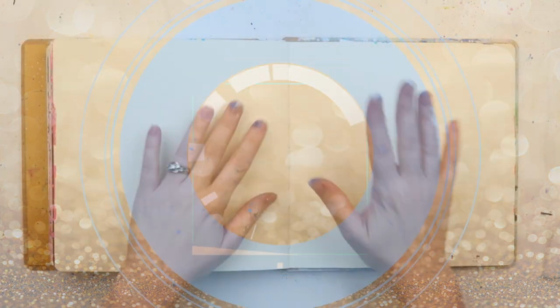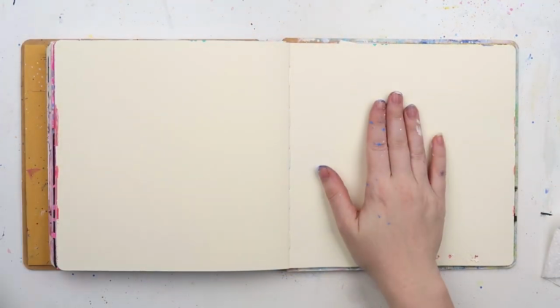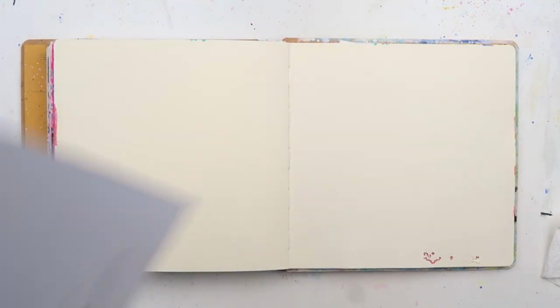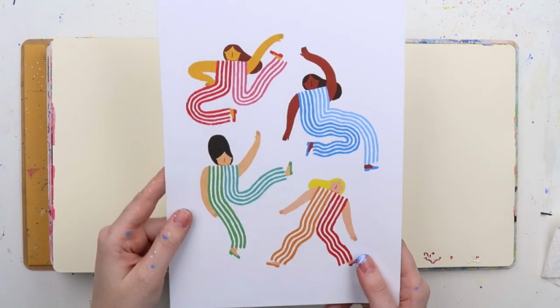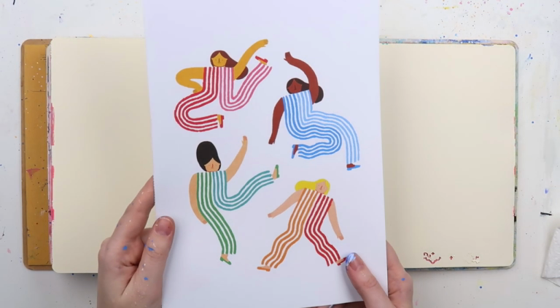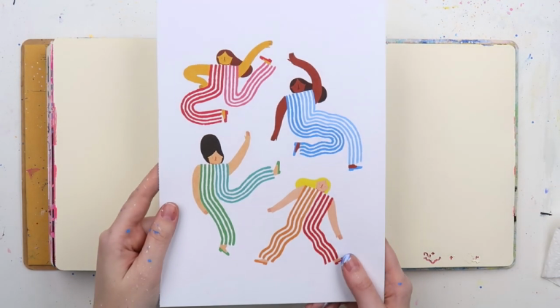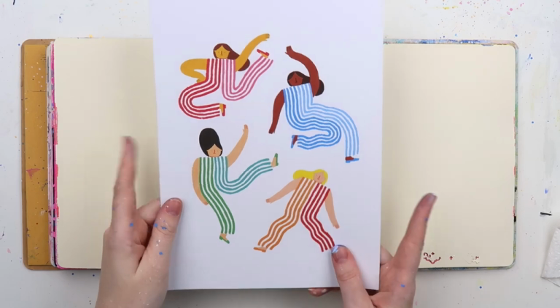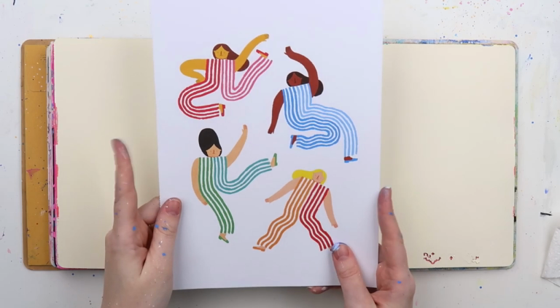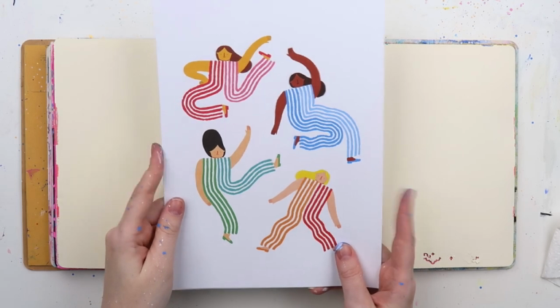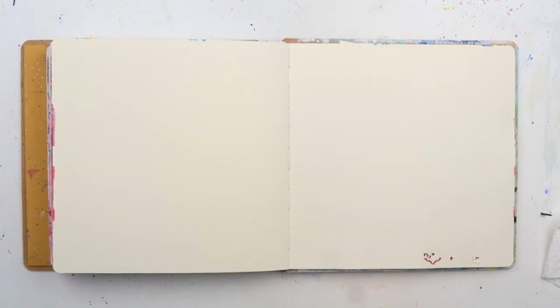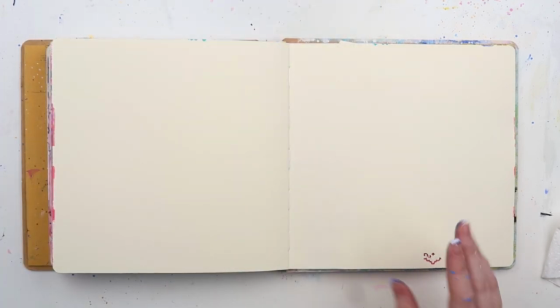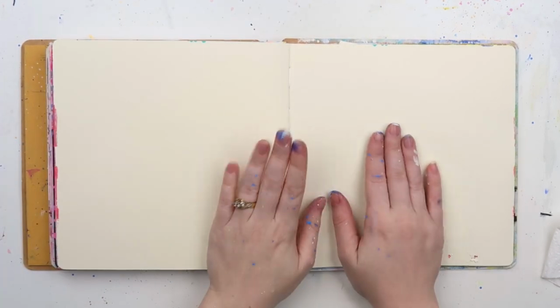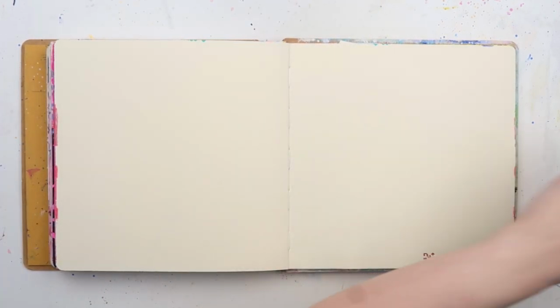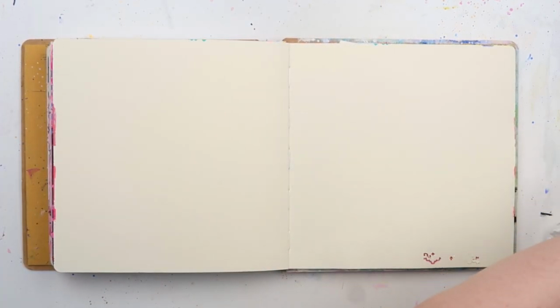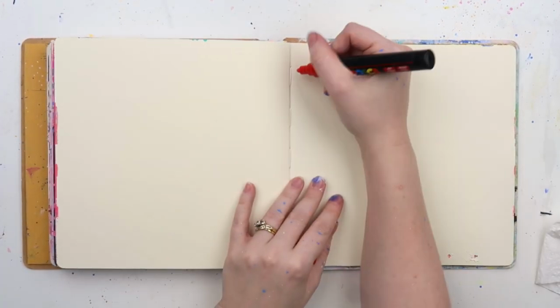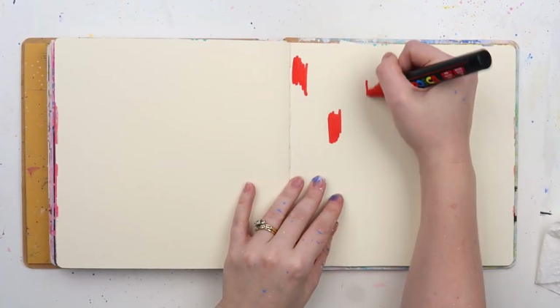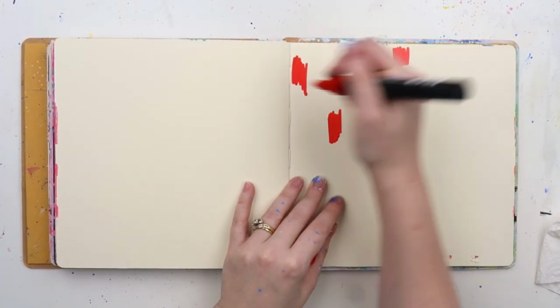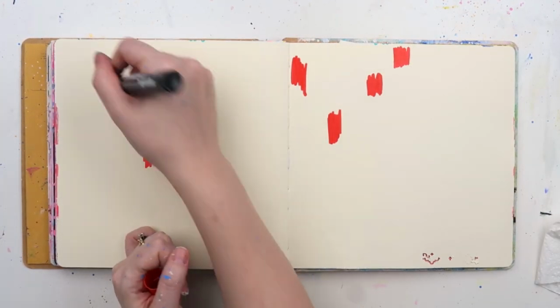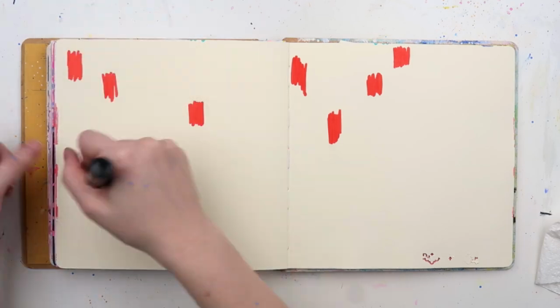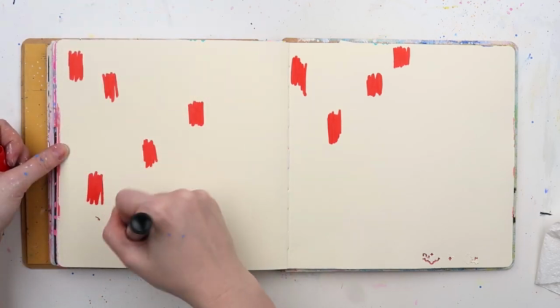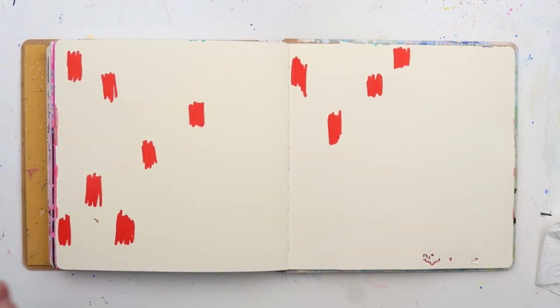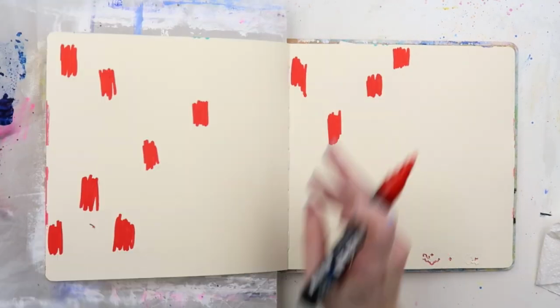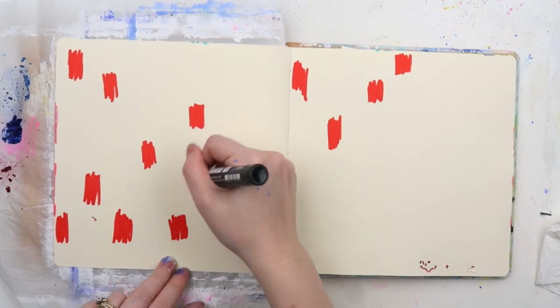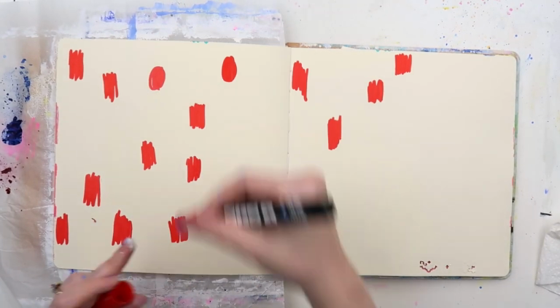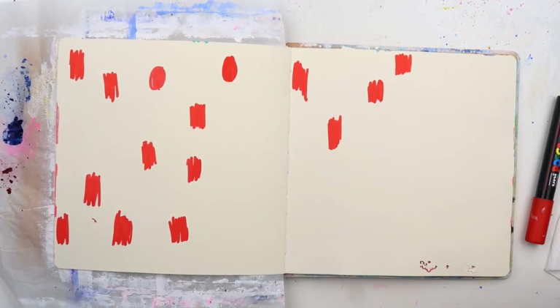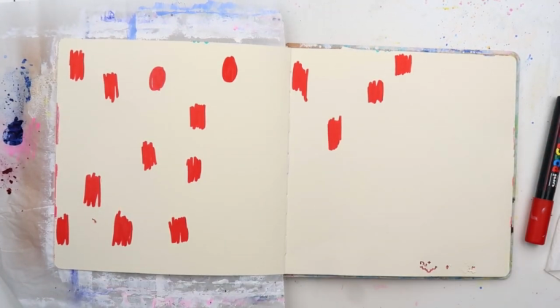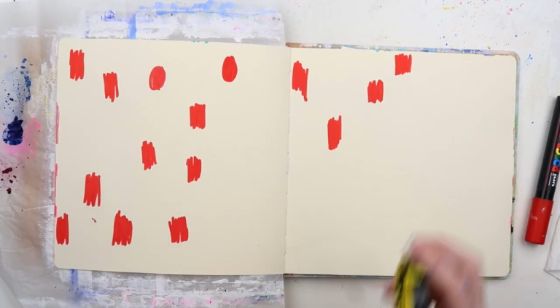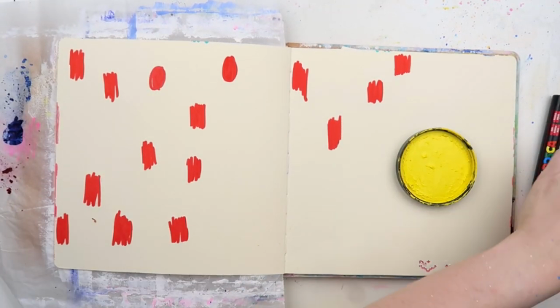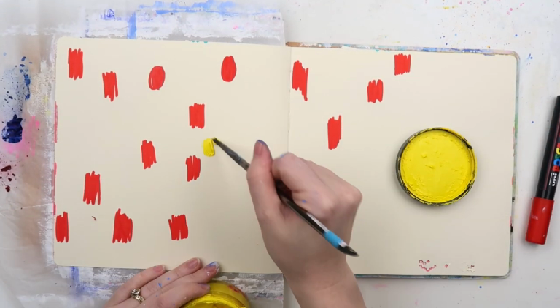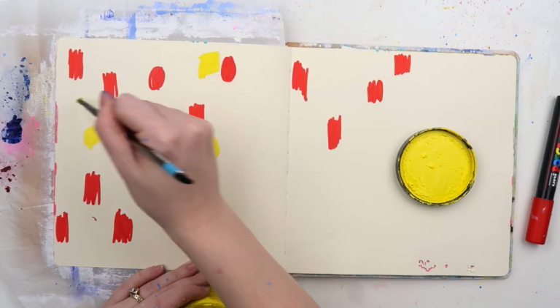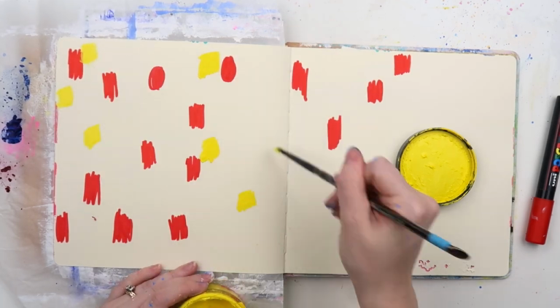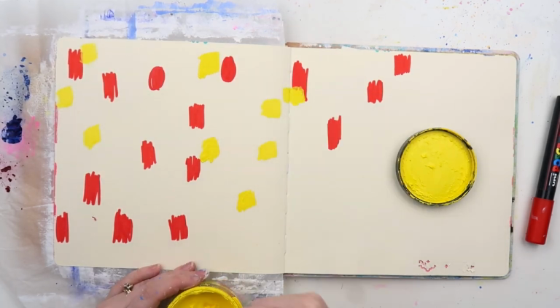Hey hey hey, it's Adele from Let's Get Inky, and today we're playing with all the colors. You know when you just have a day that you can't decide what color you're going to go with, so you just plonk them all on the page? Well, that's what today was like.